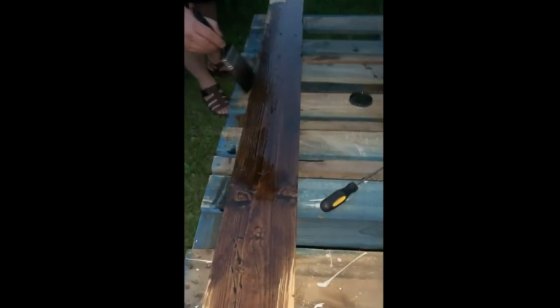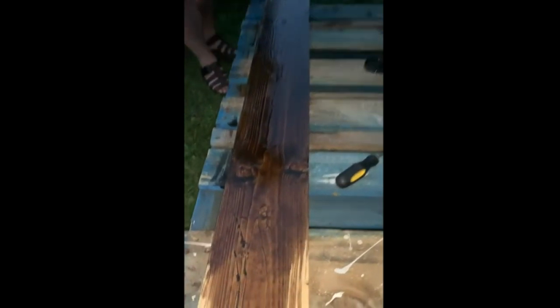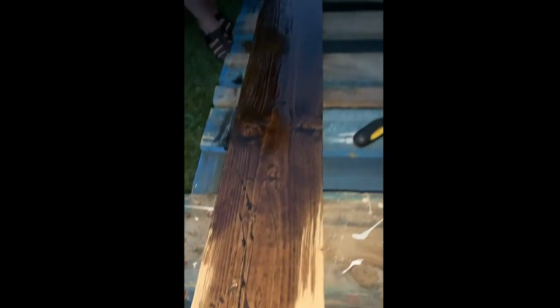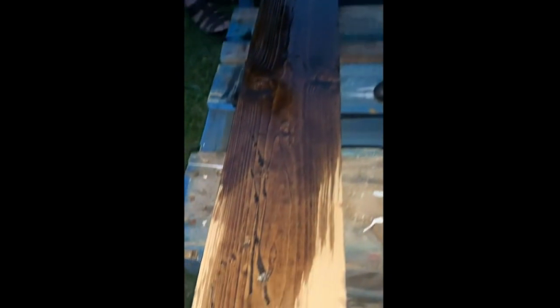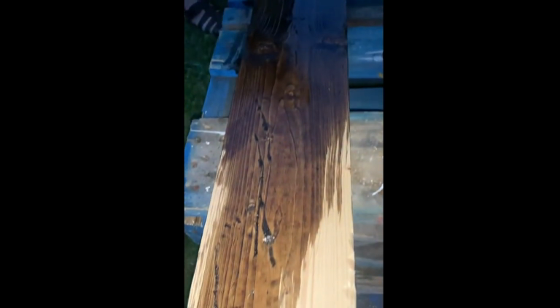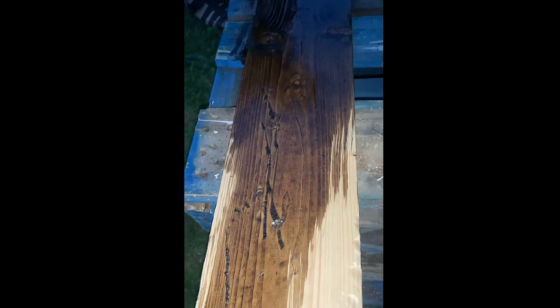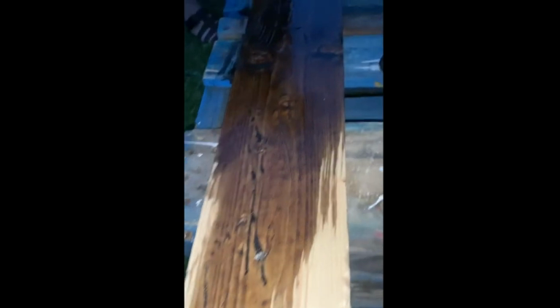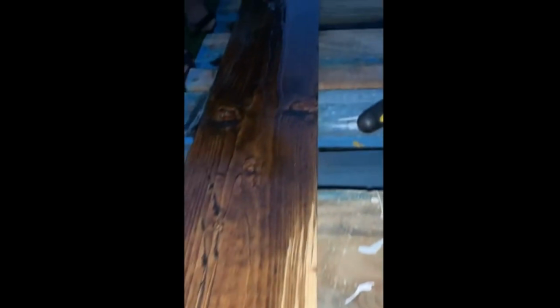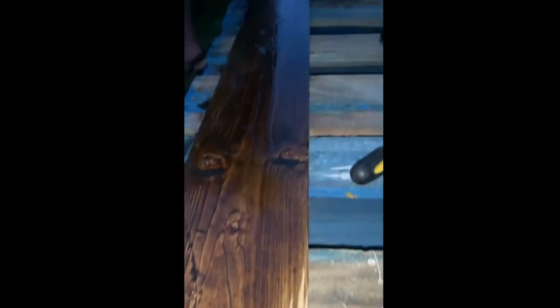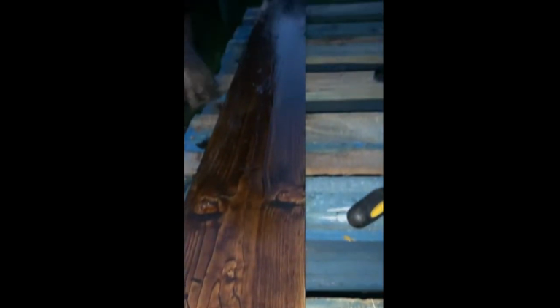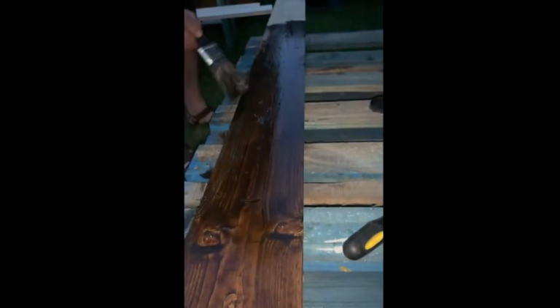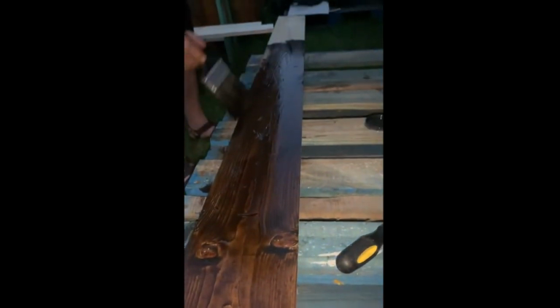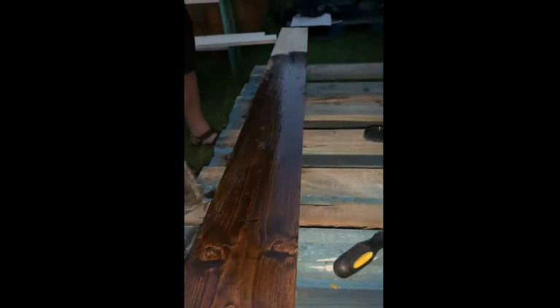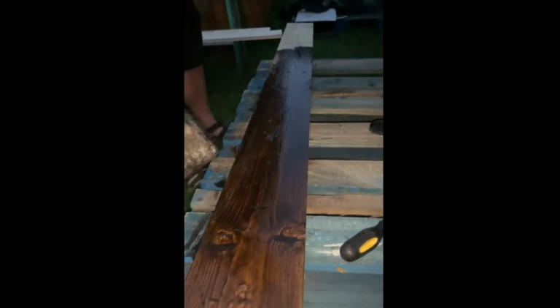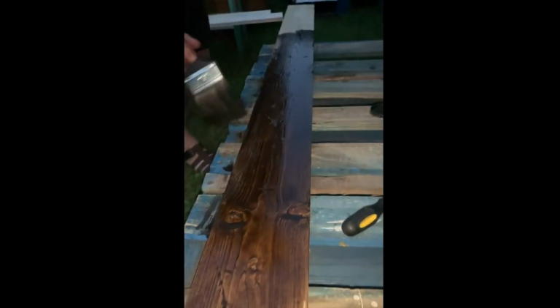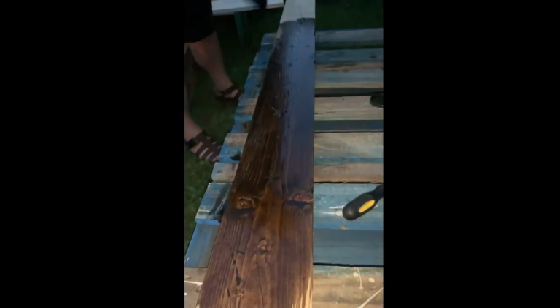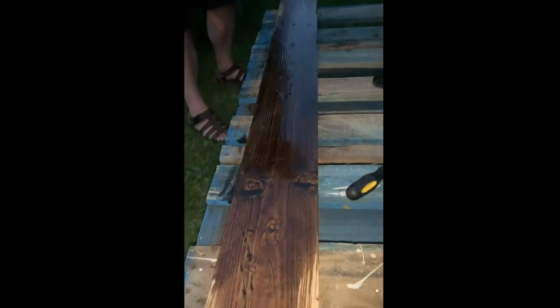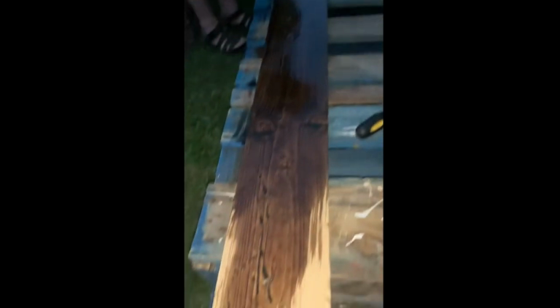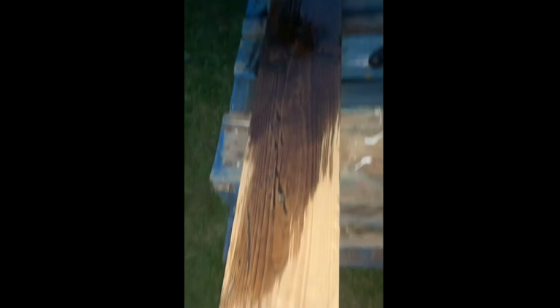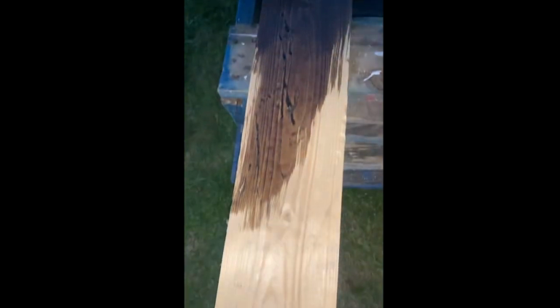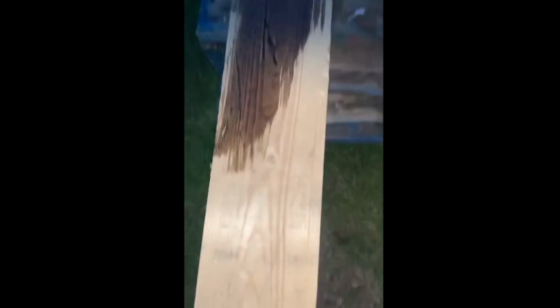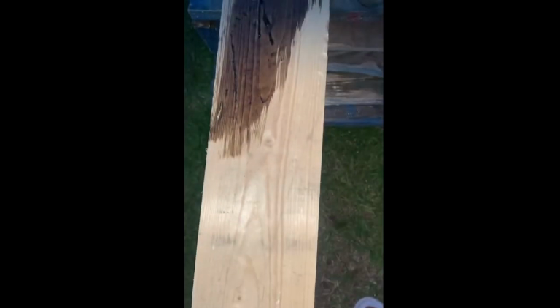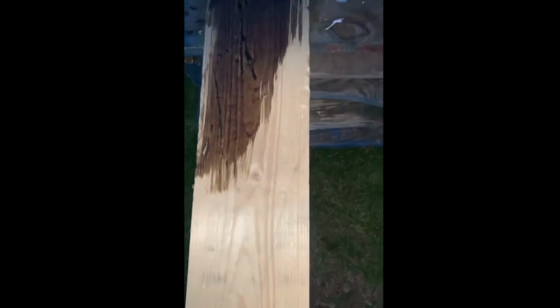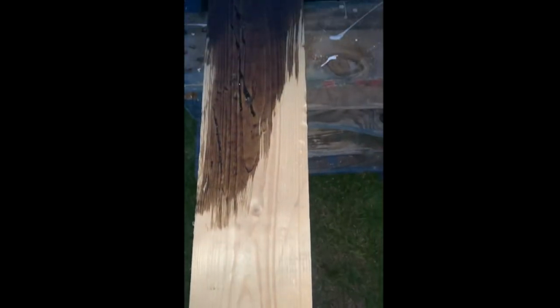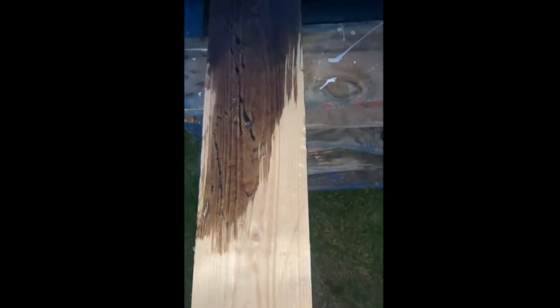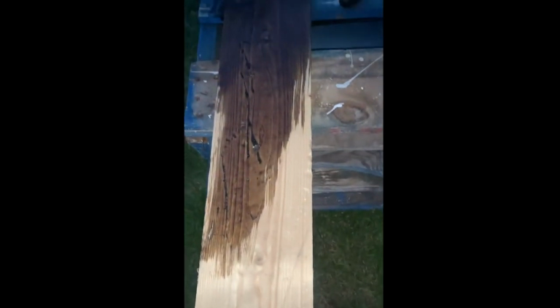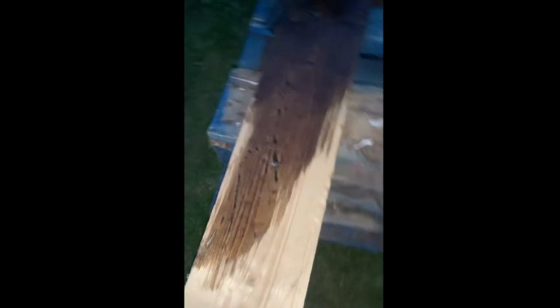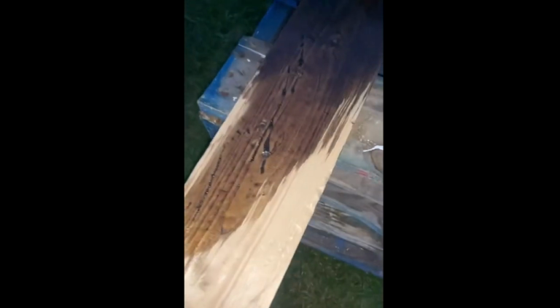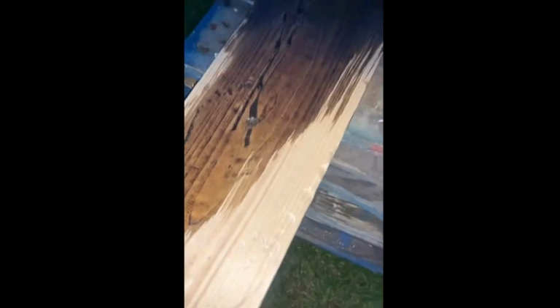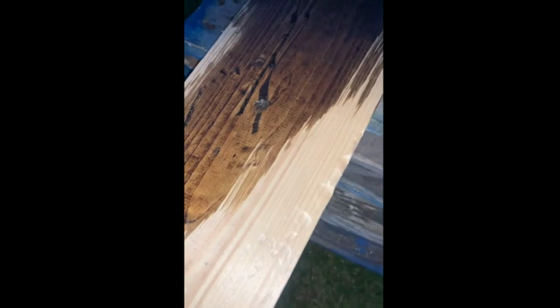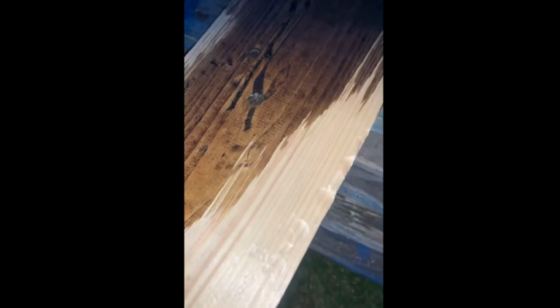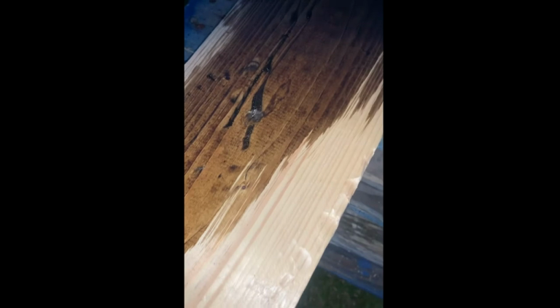It looks like clean wood, and we have scratched it up and hammered on it a little bit to make some impressions on the wood.